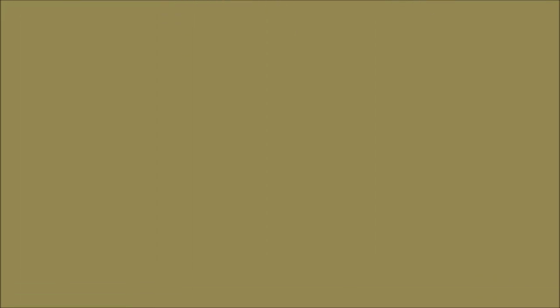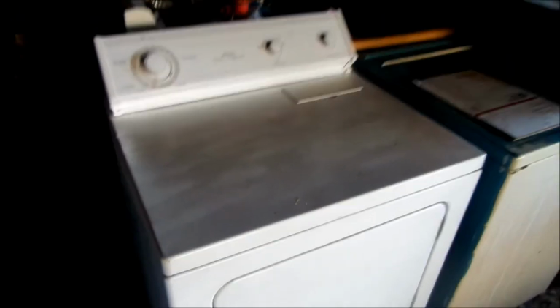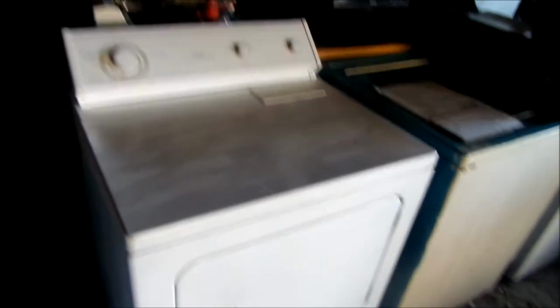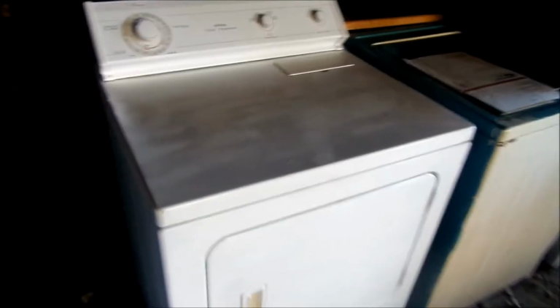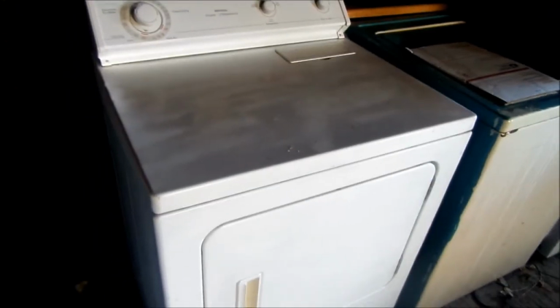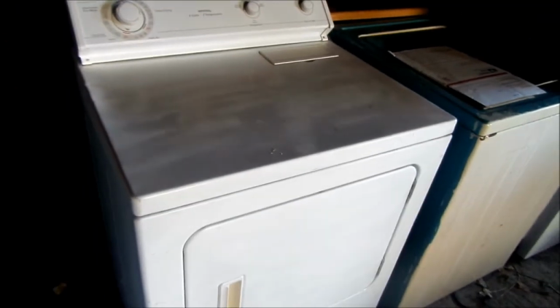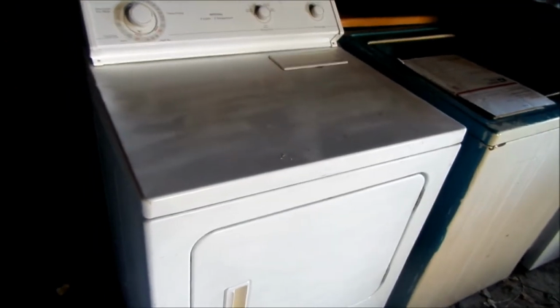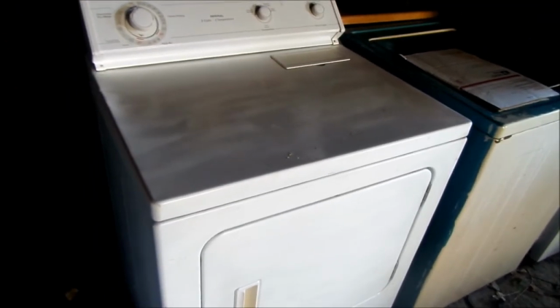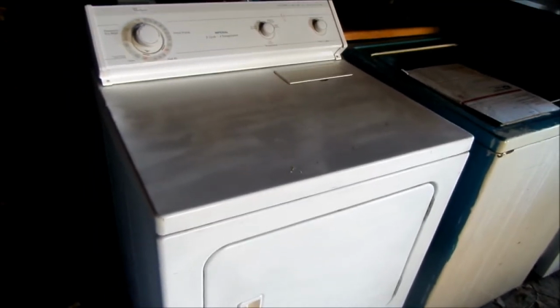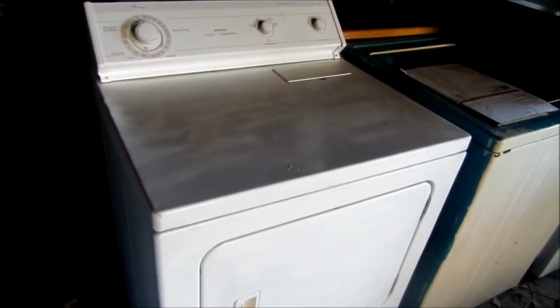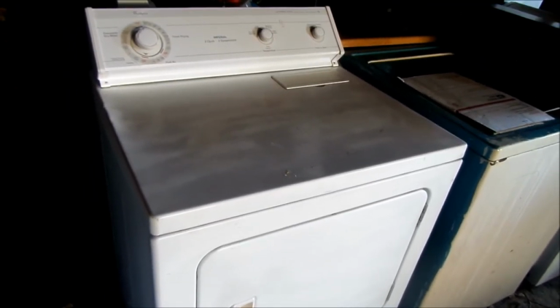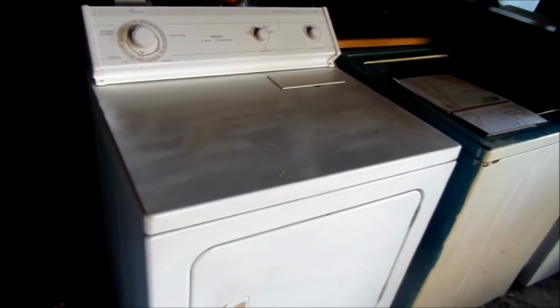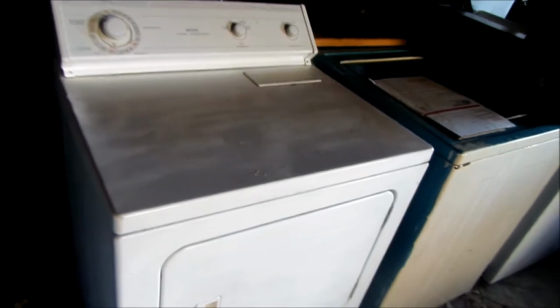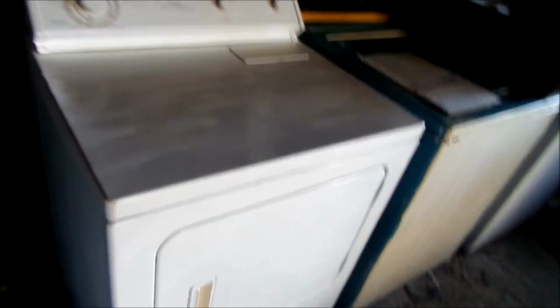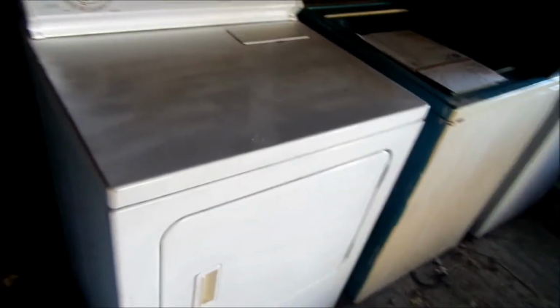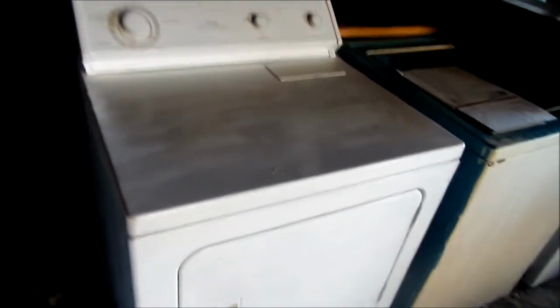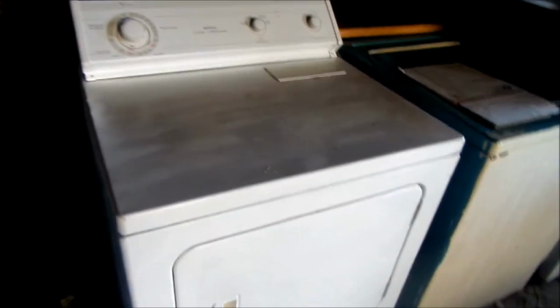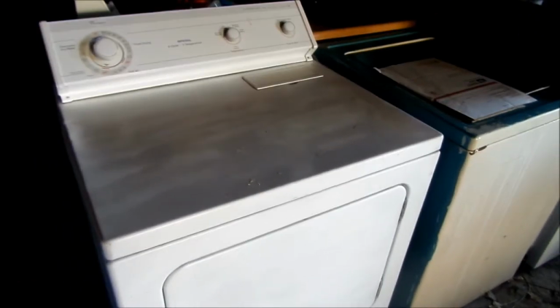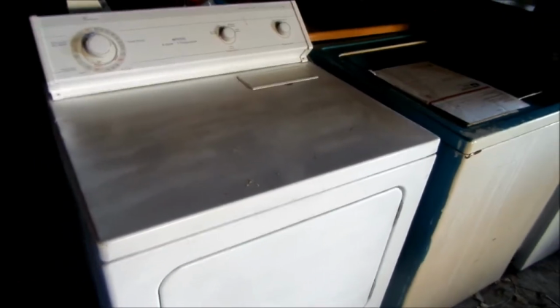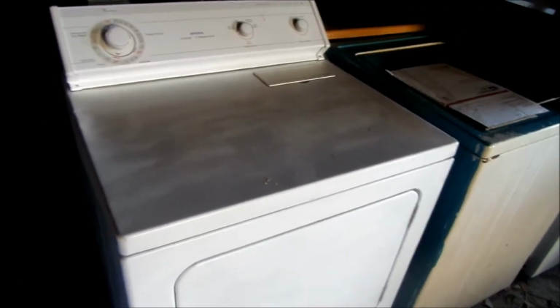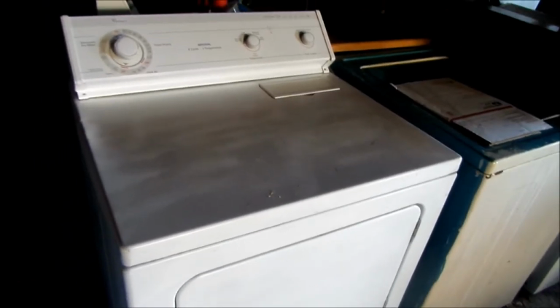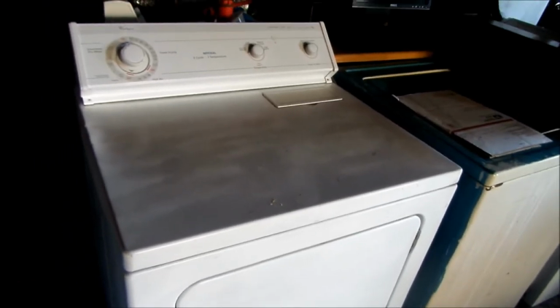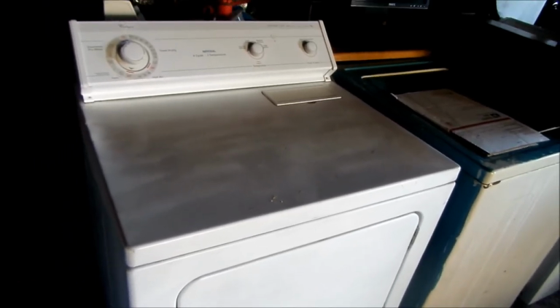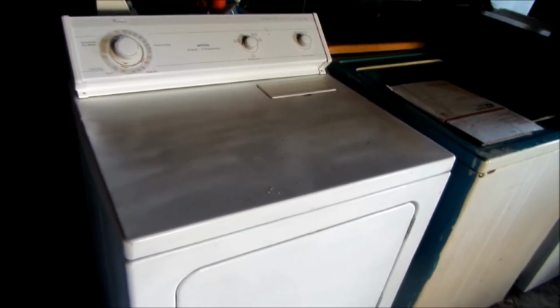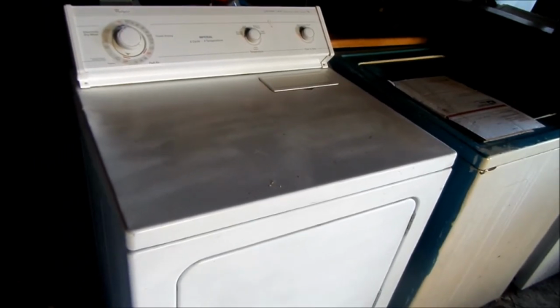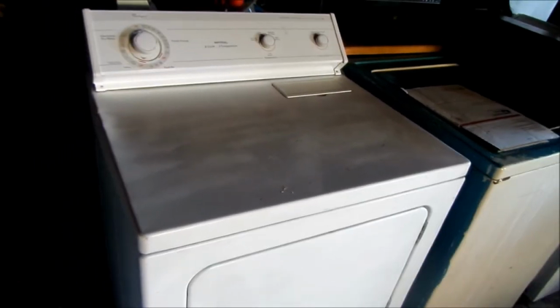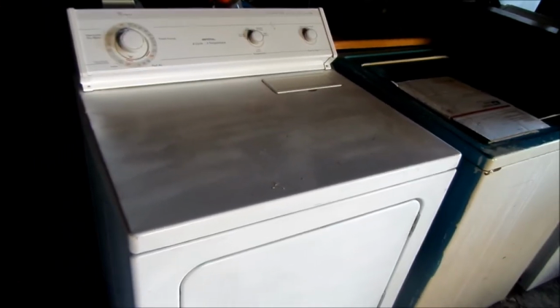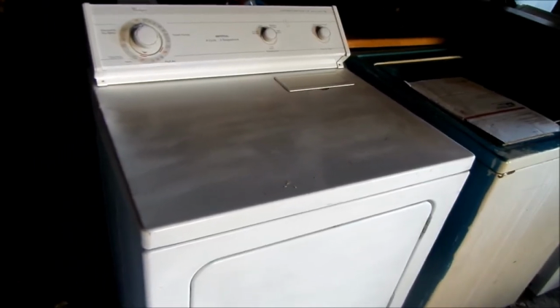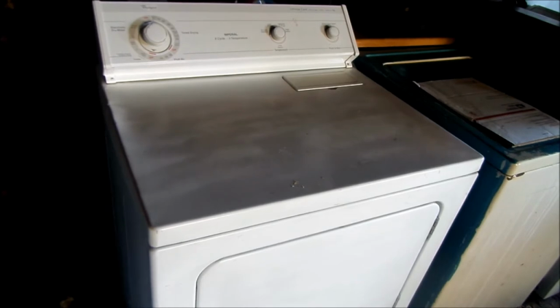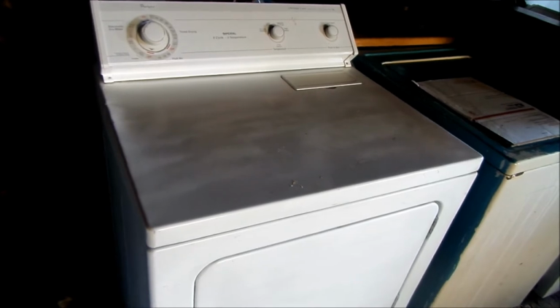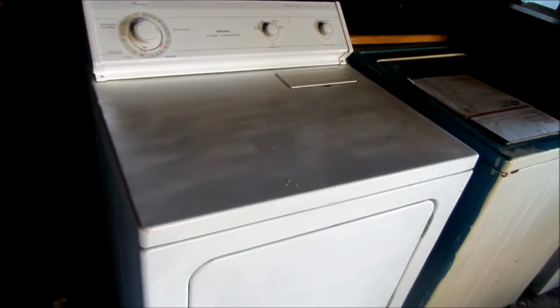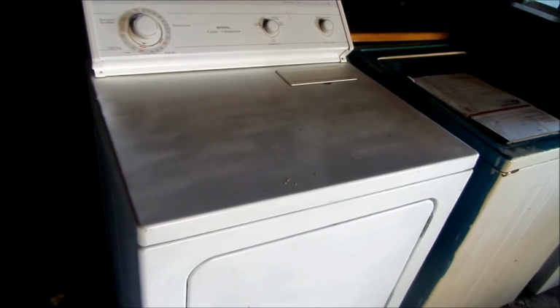Hi, it's Bill the Handyman up here in Northern California. Today we're going to talk about what happens if your timer does not advance on your dryer.